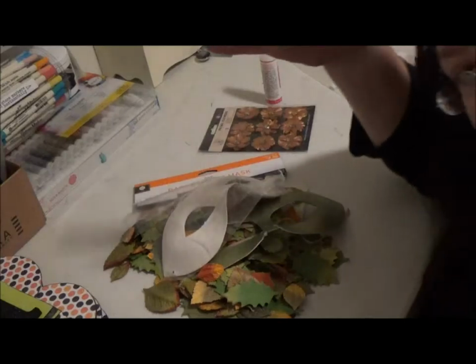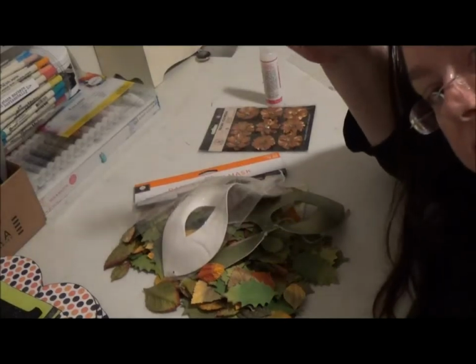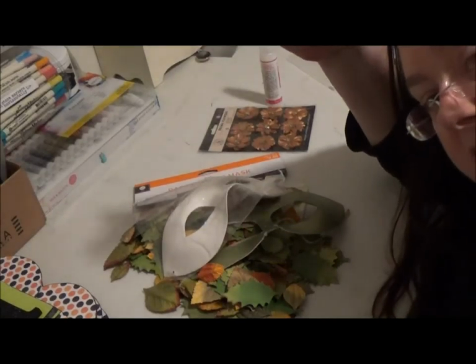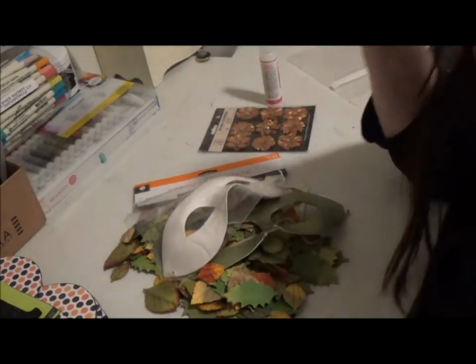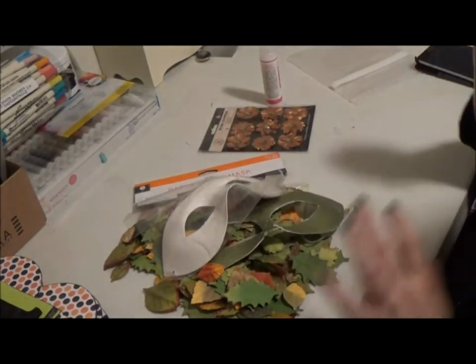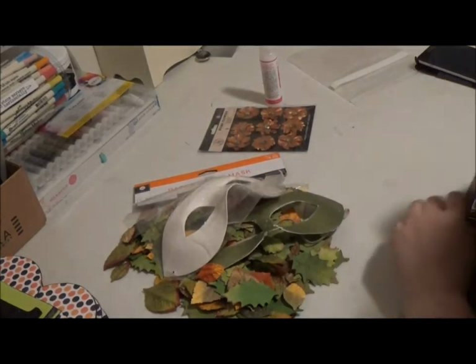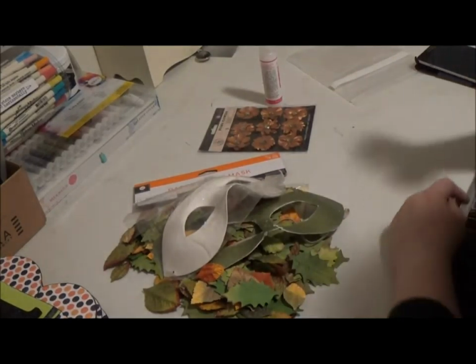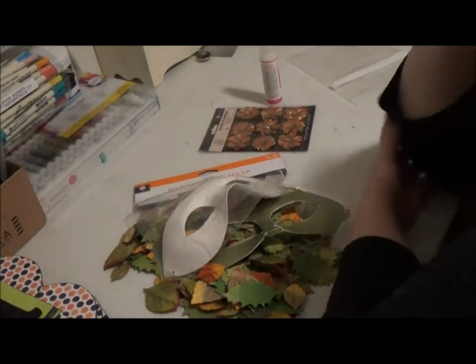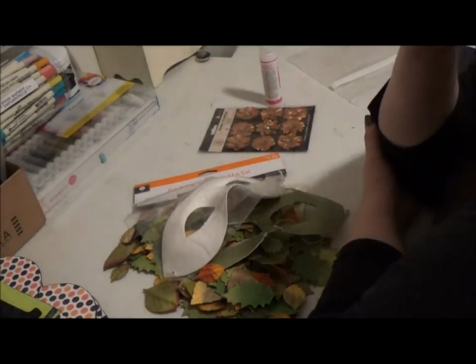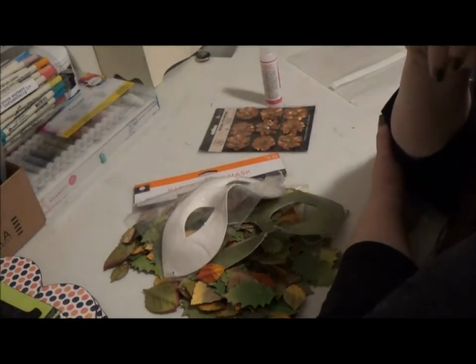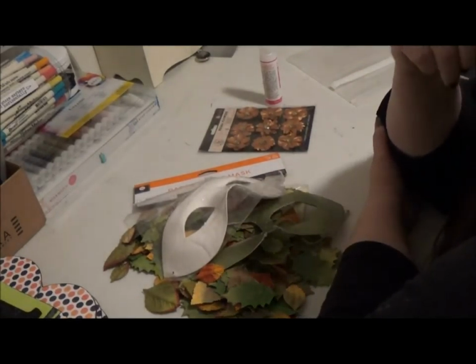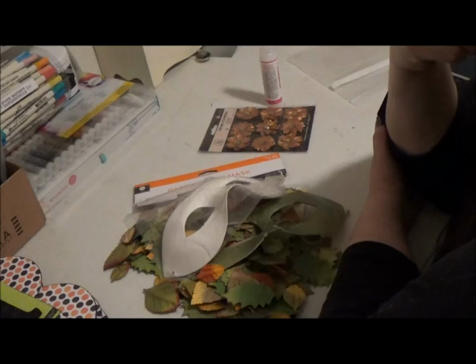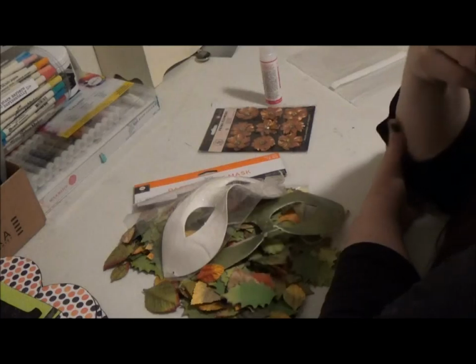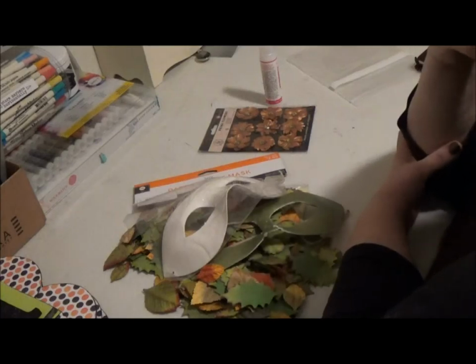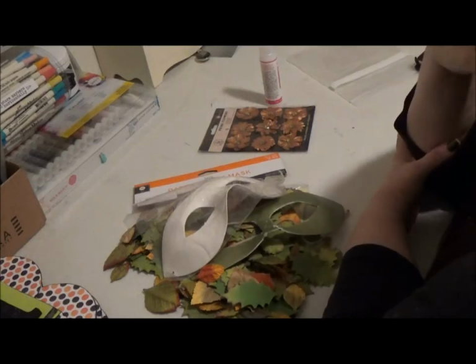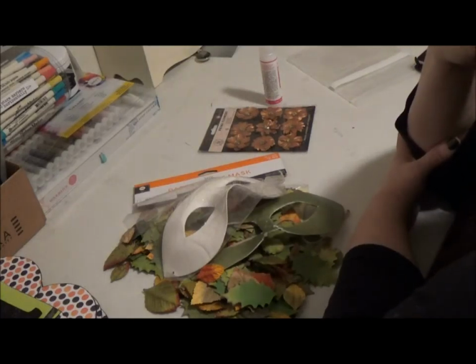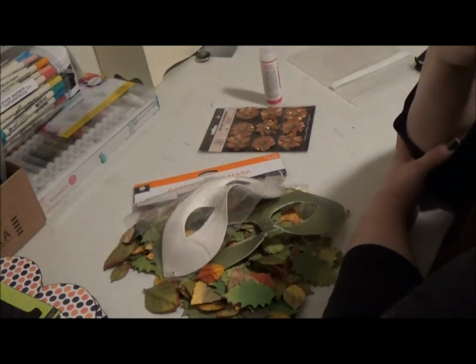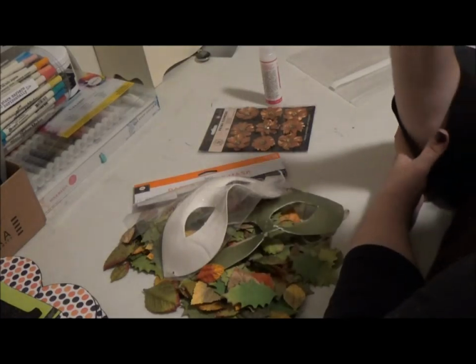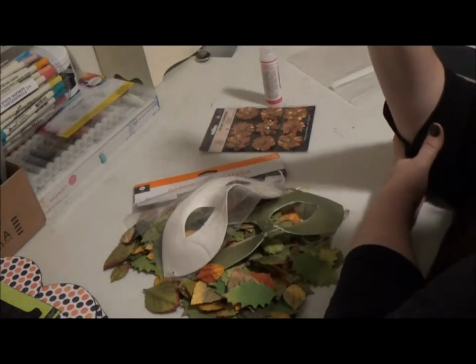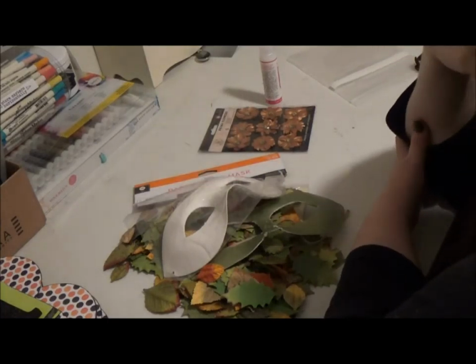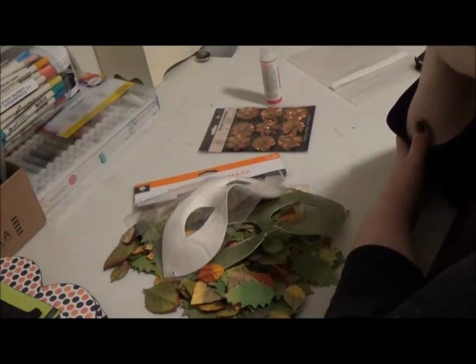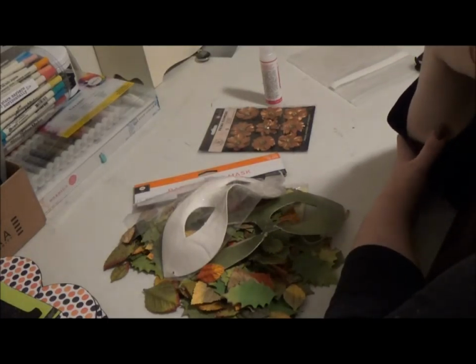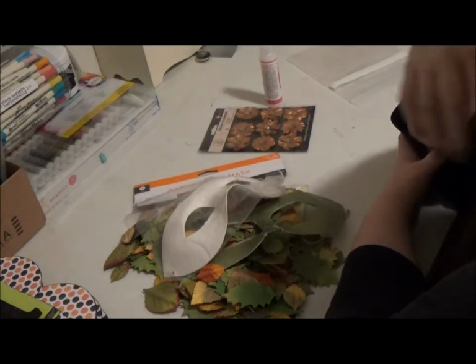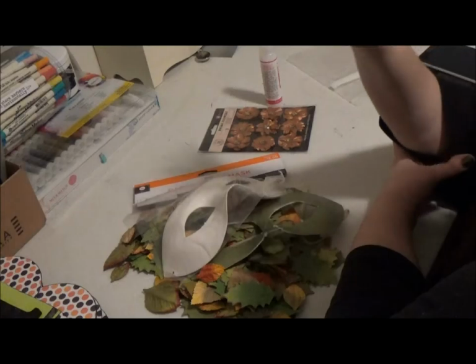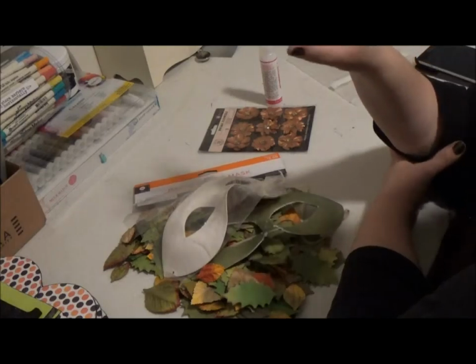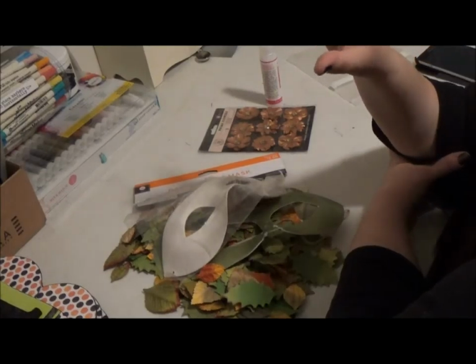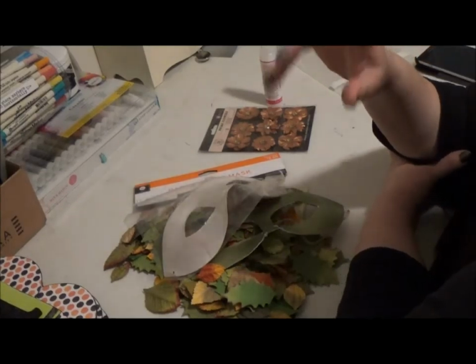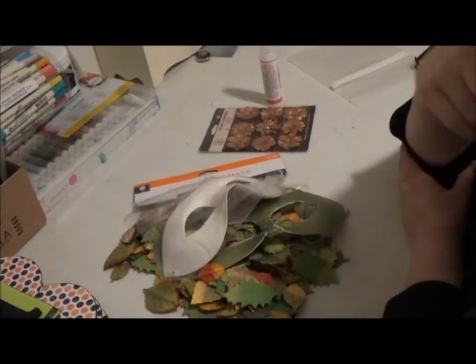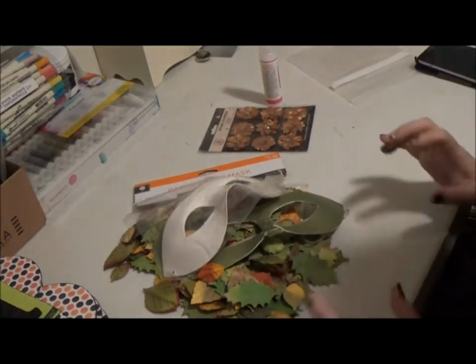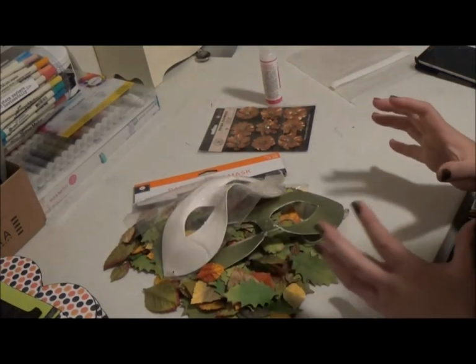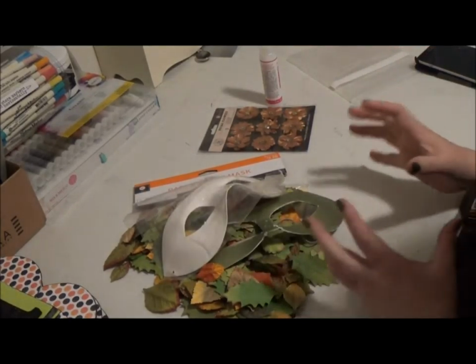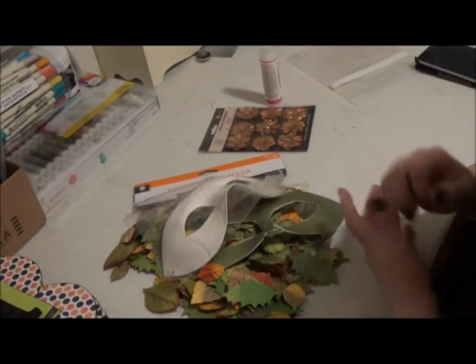Hey everybody! It is early Sunday morning. The sun hasn't even come up yet and we are back in my craft room because I have another project I want to show you guys — another Halloween related project.